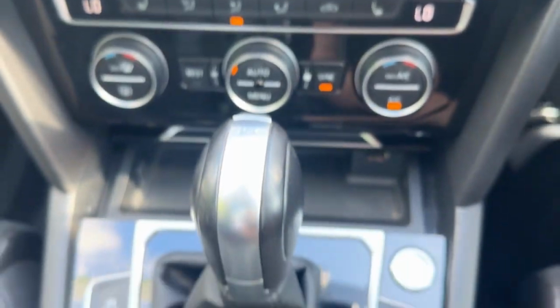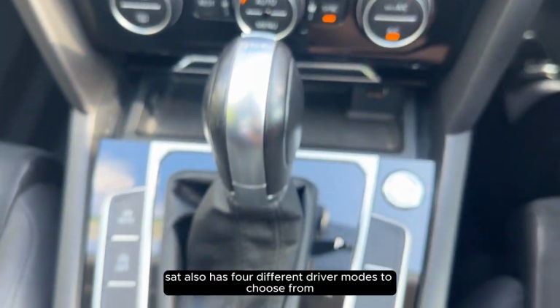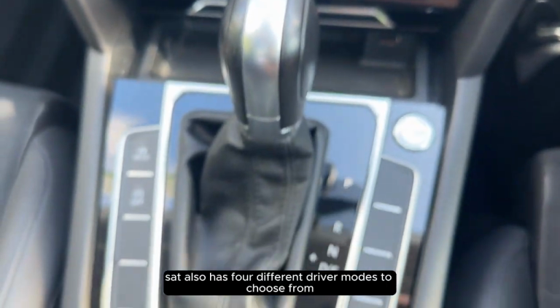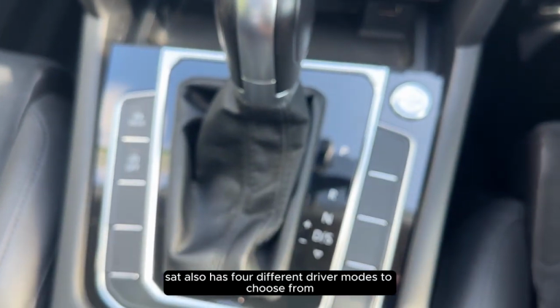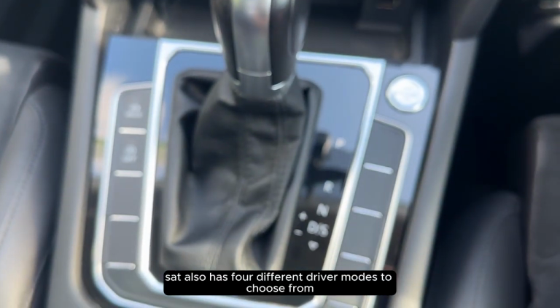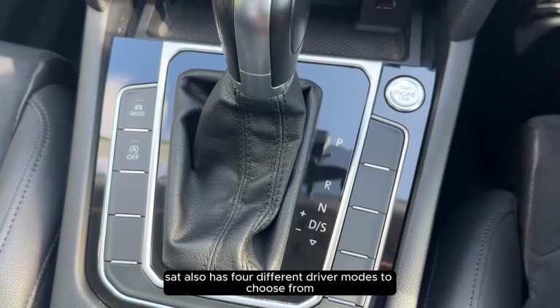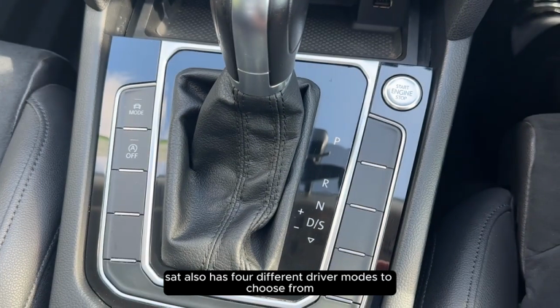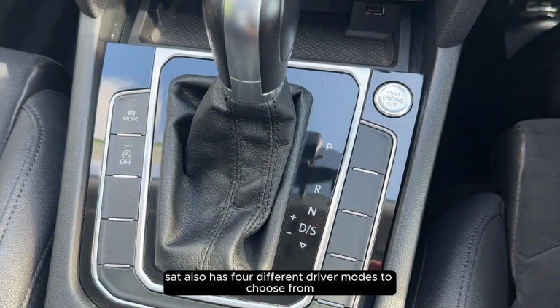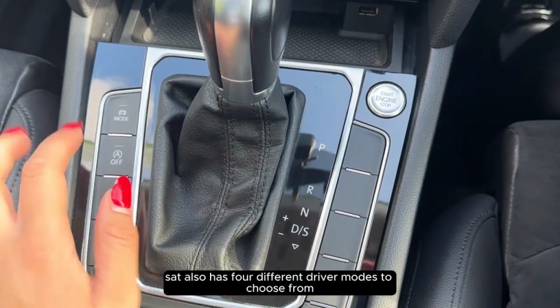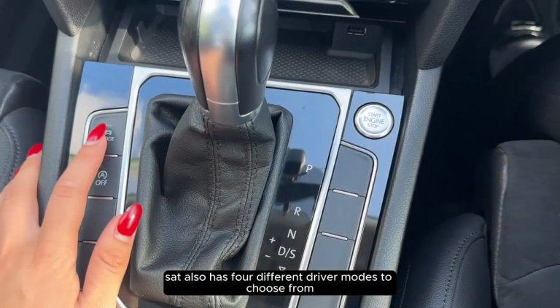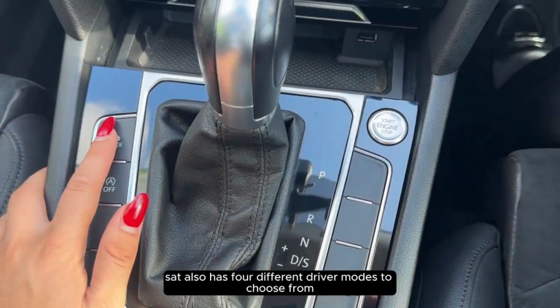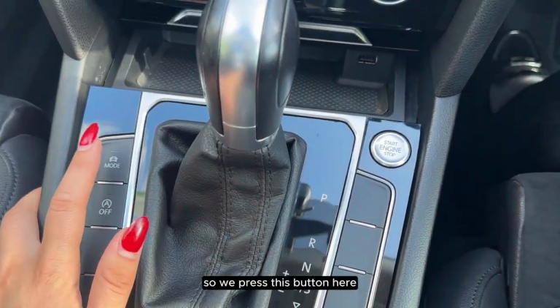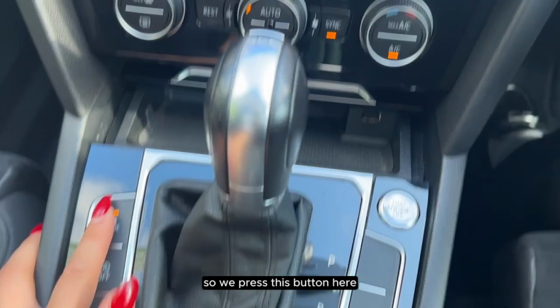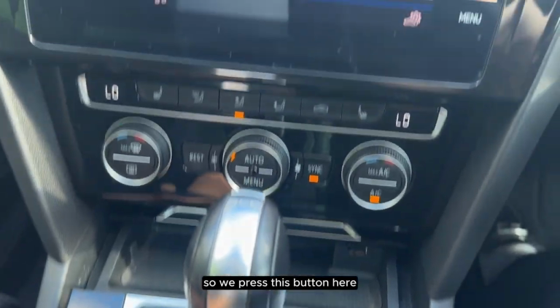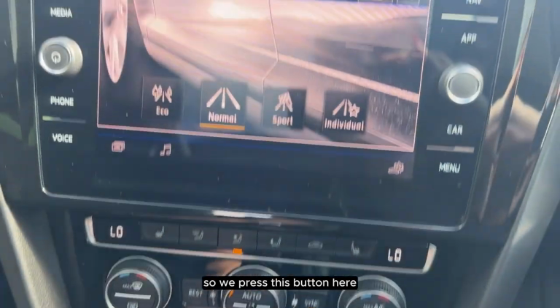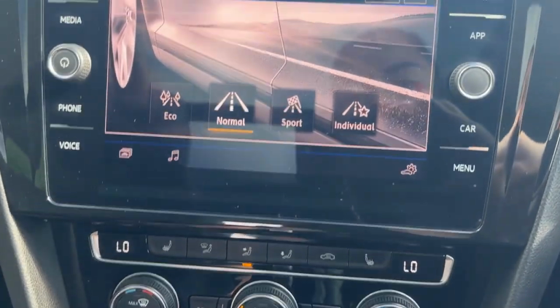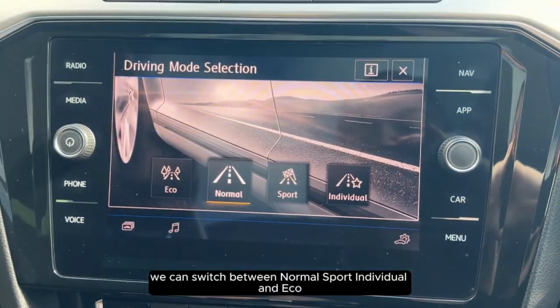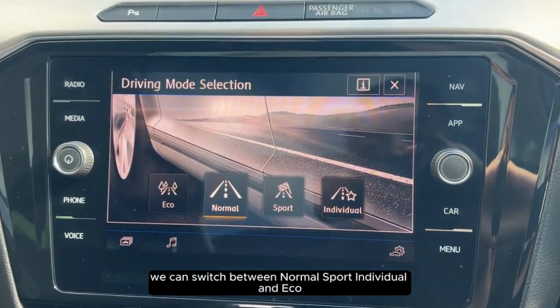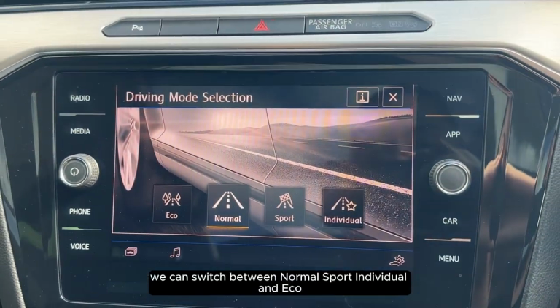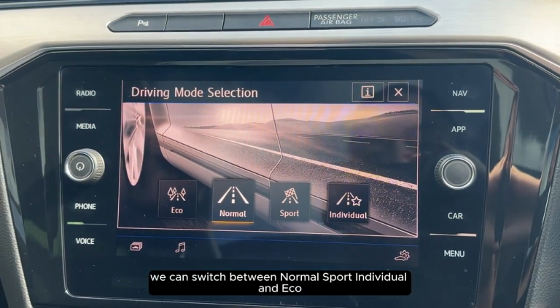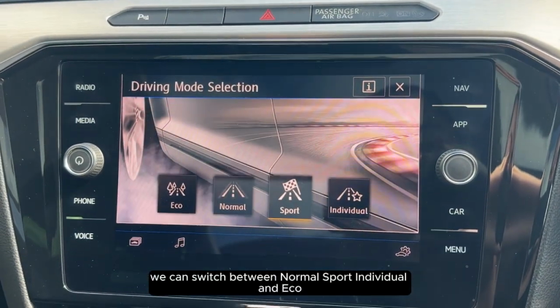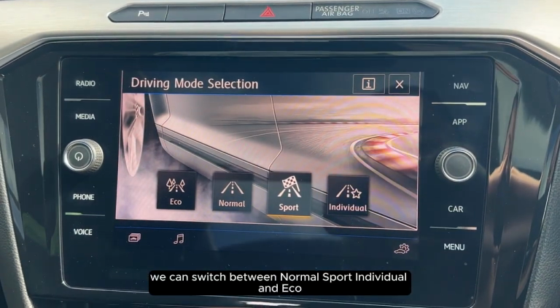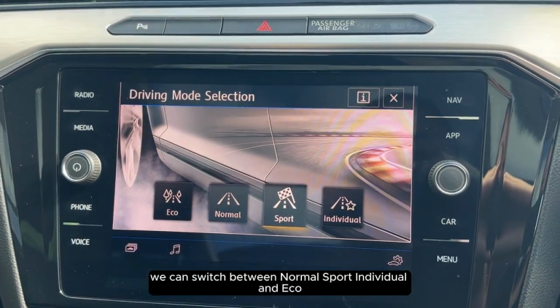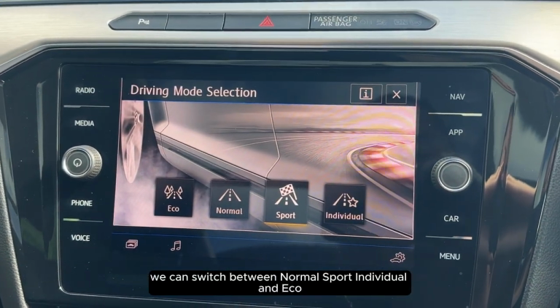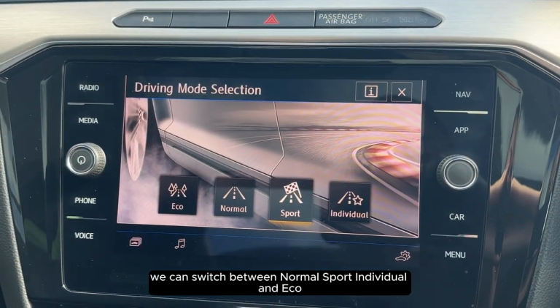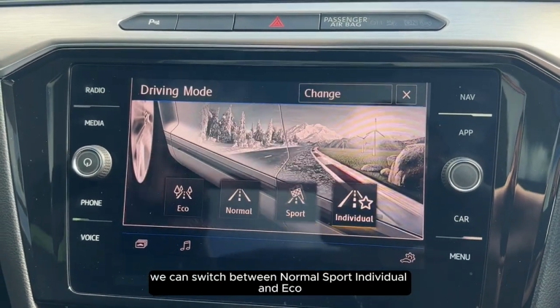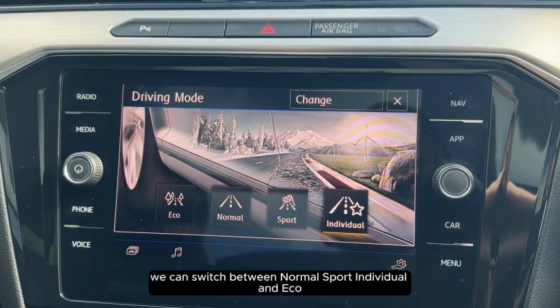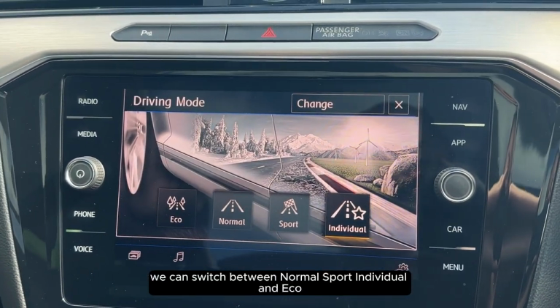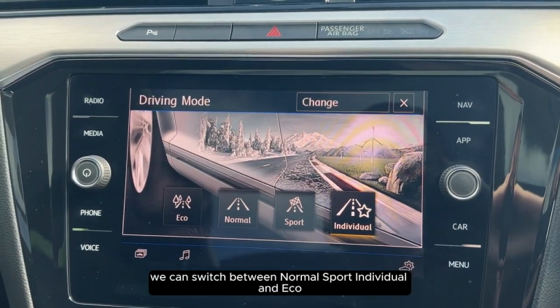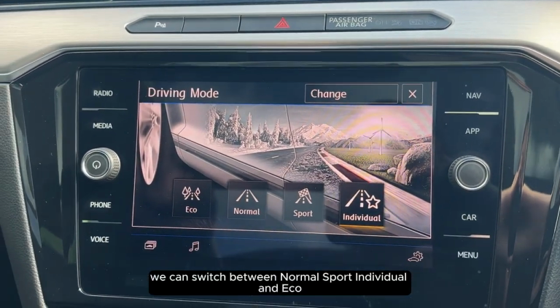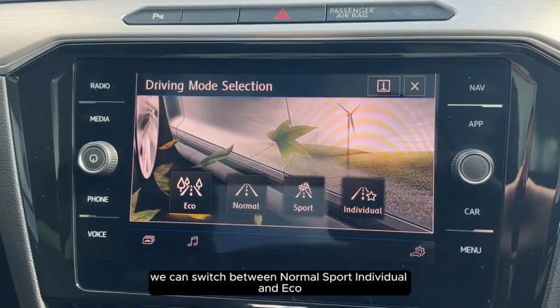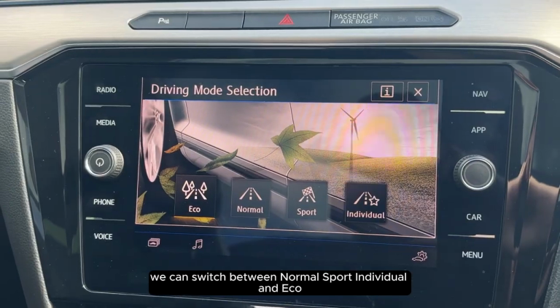The Passat also has four different driver modes to choose from. If we press this button here we can switch between normal, sport, individual, and eco.